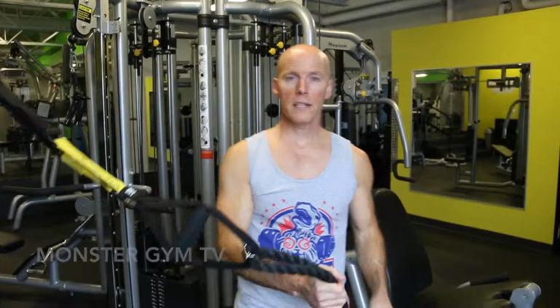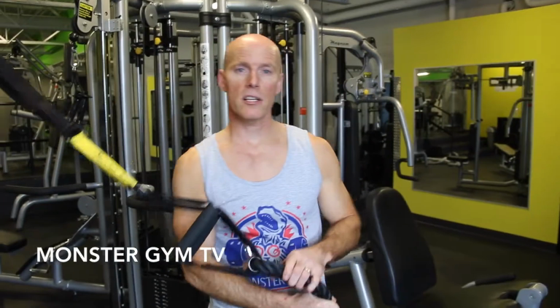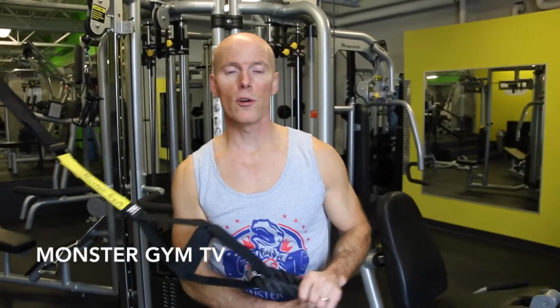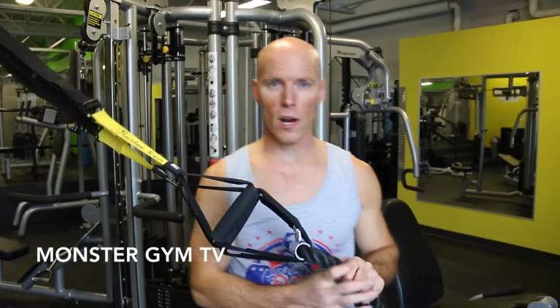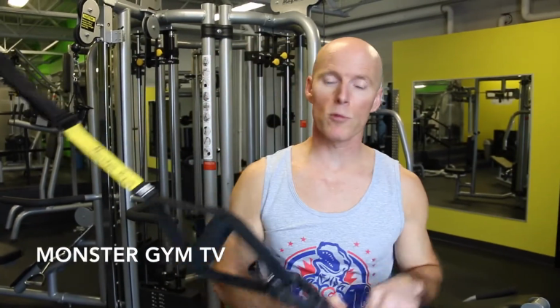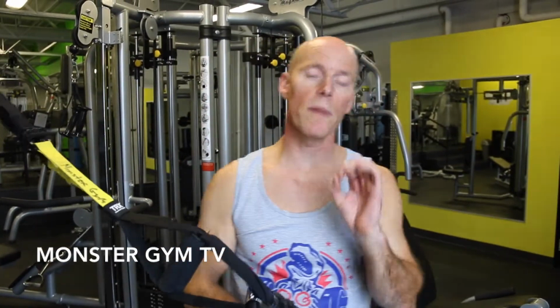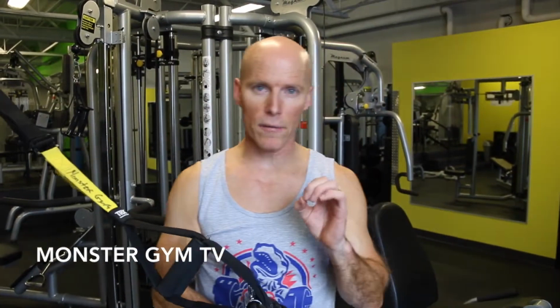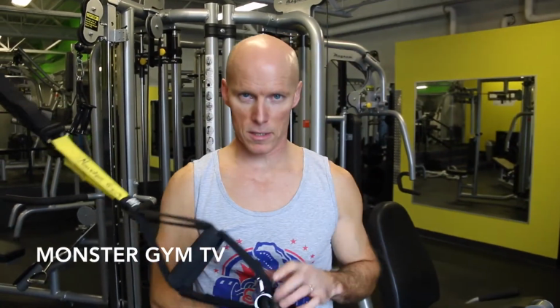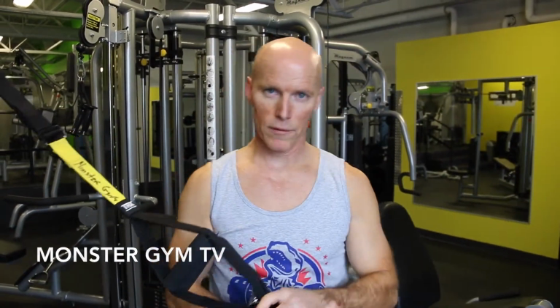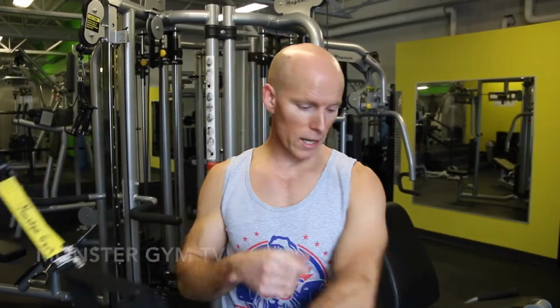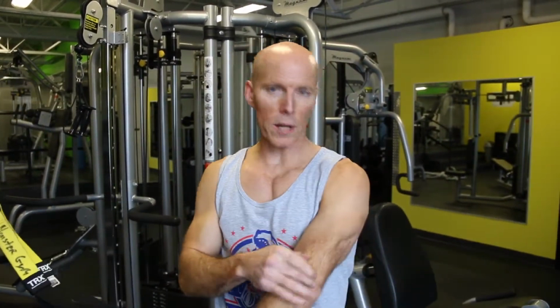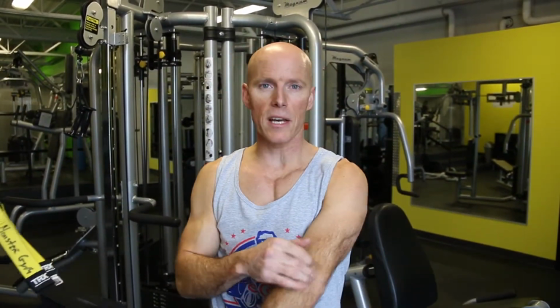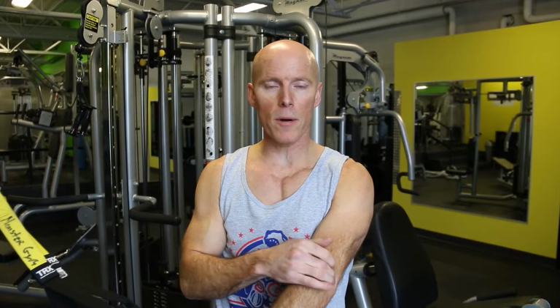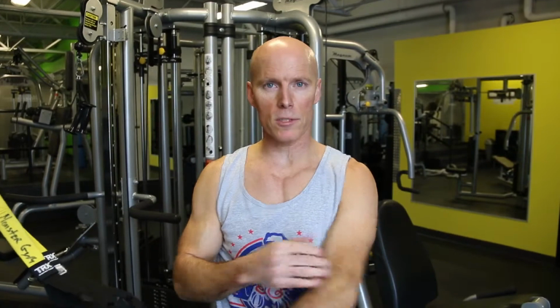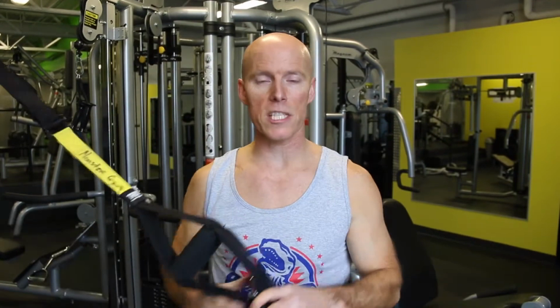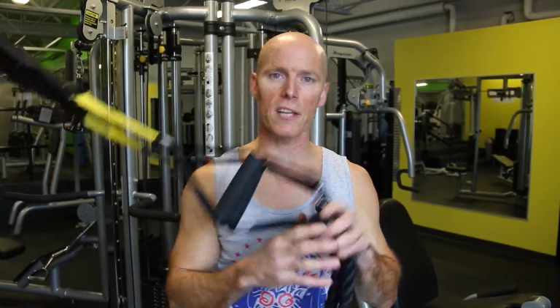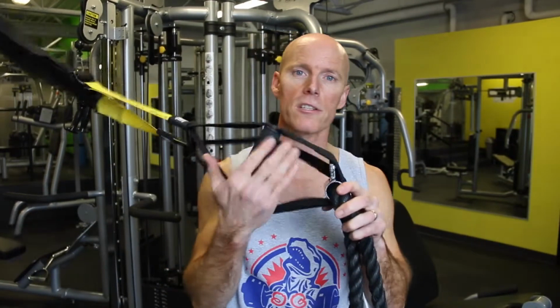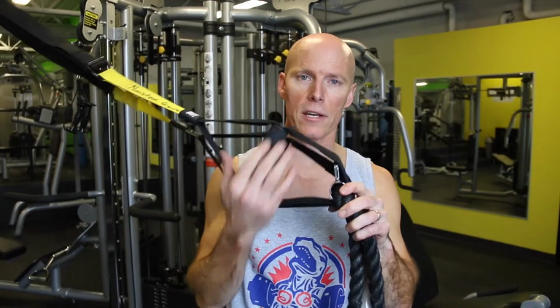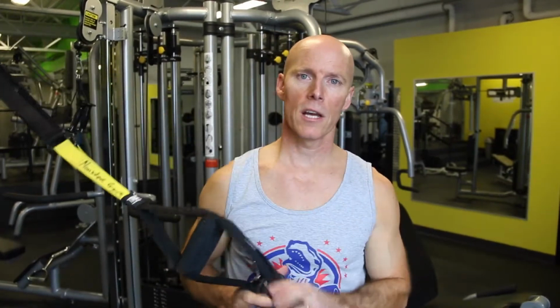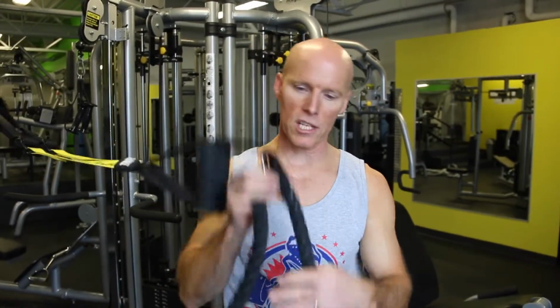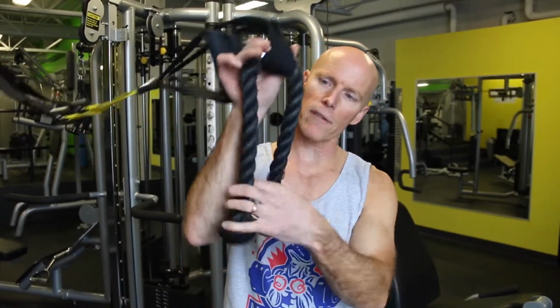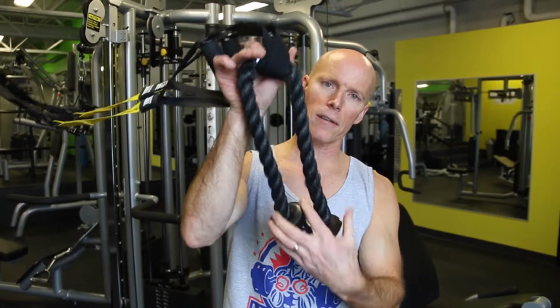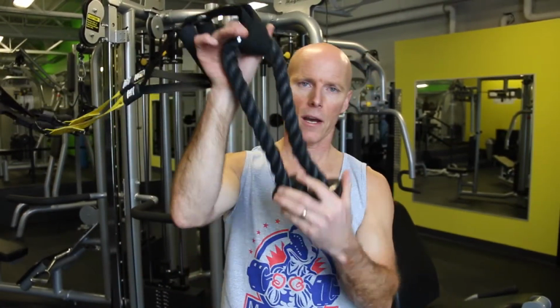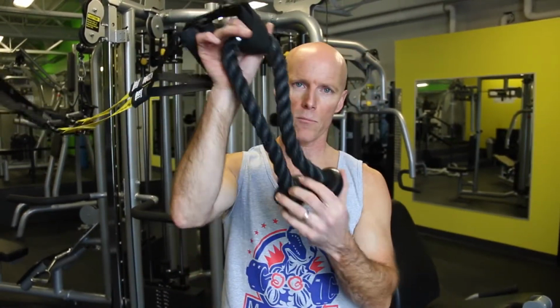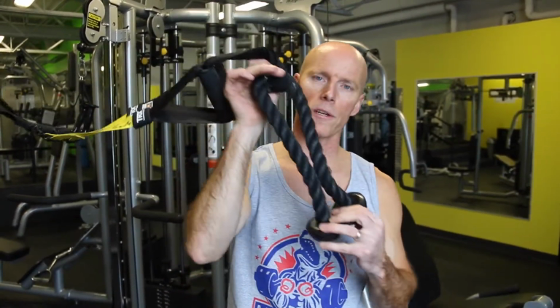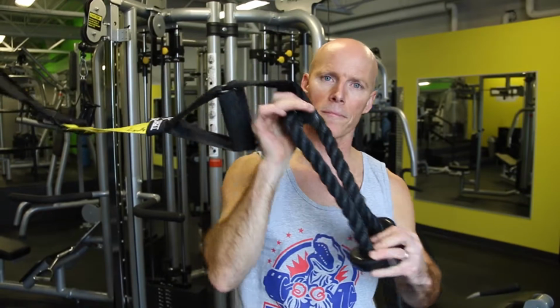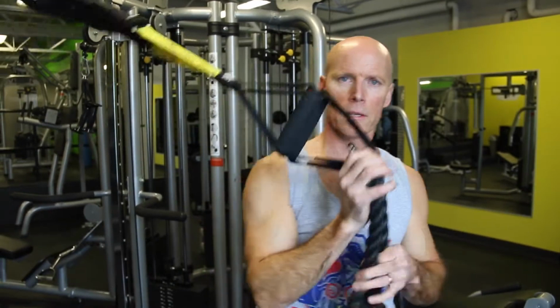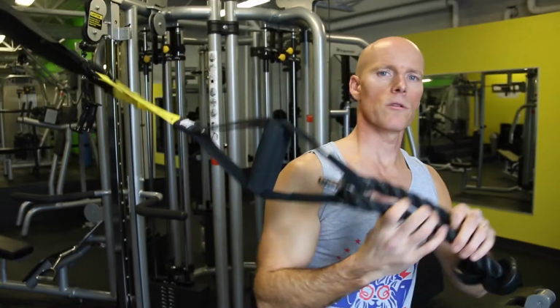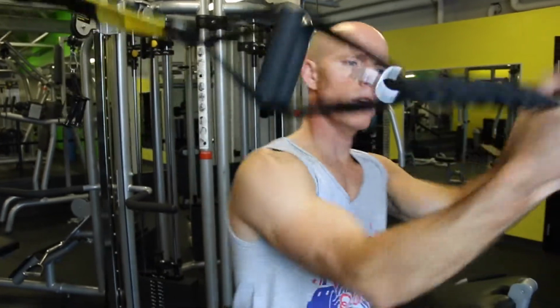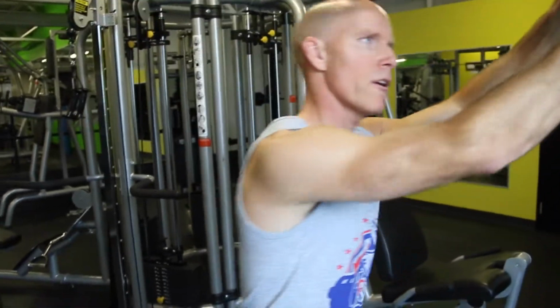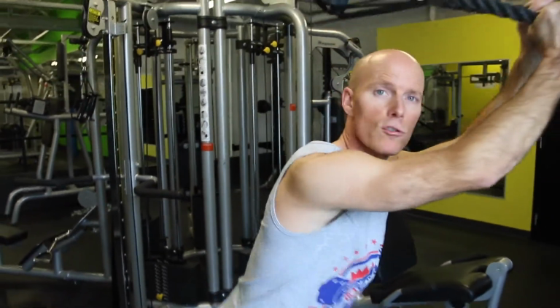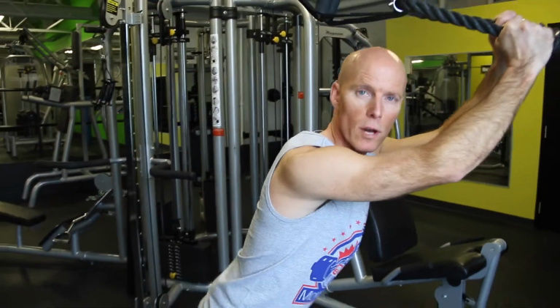The next exercise I'm going to show you for your triceps is one of my favorites. If you don't want to develop any tennis elbow, it's the tricep extension on the TRX. As you see, I've modified it — I've added some ropes in here, so you put it in here and now you have a nice neutral grip.